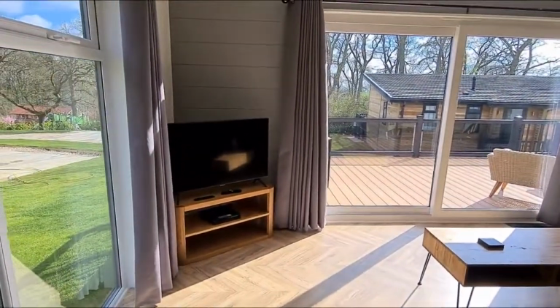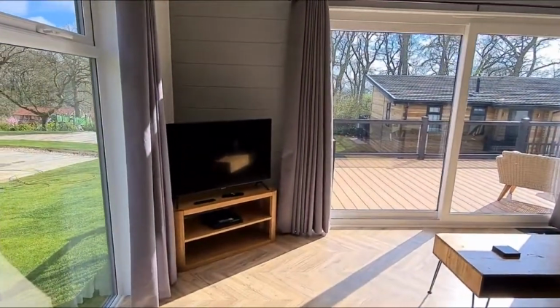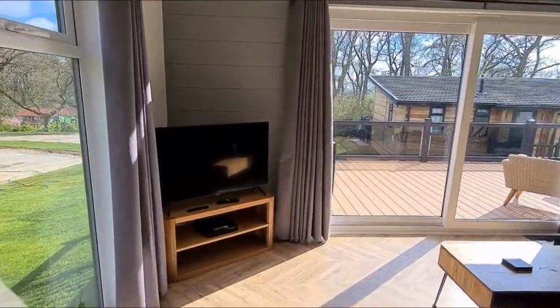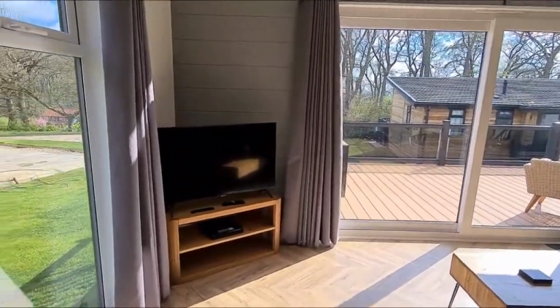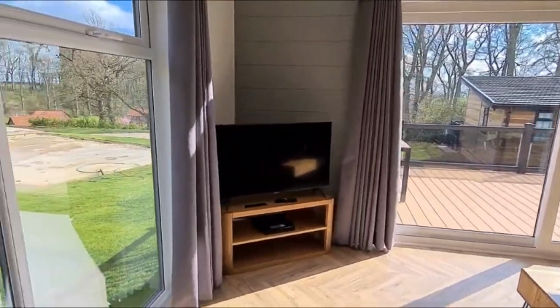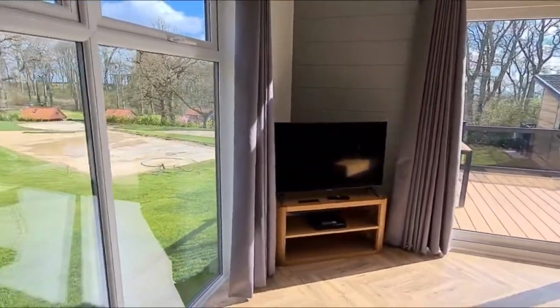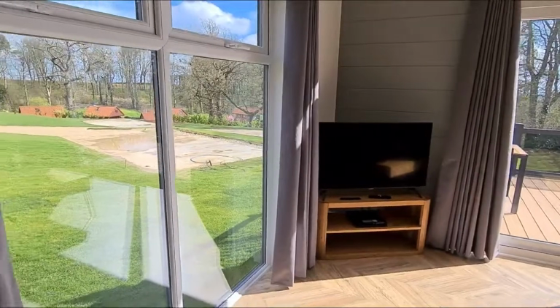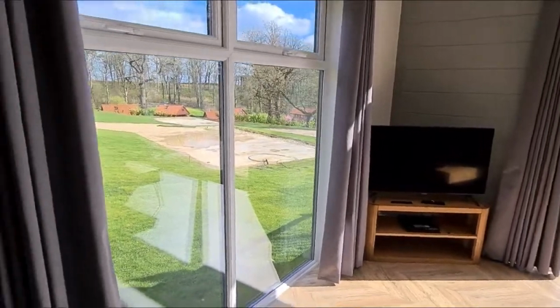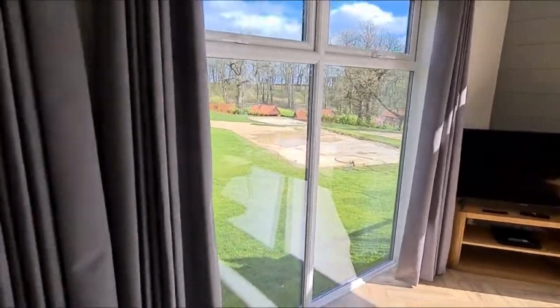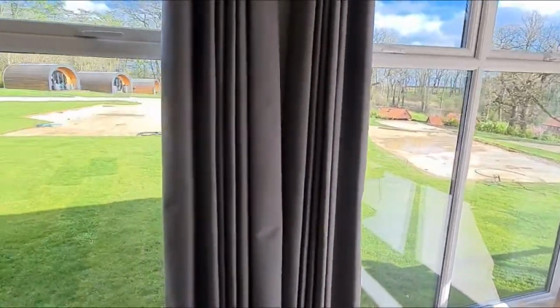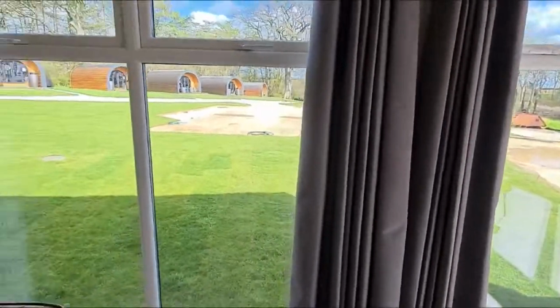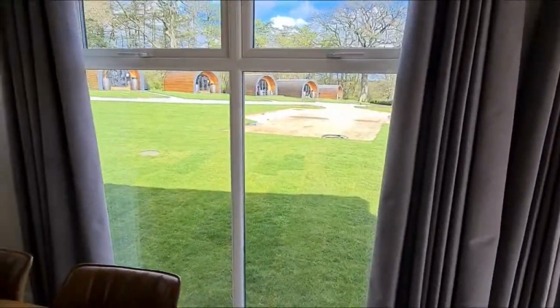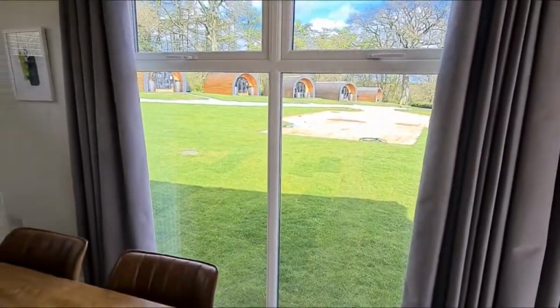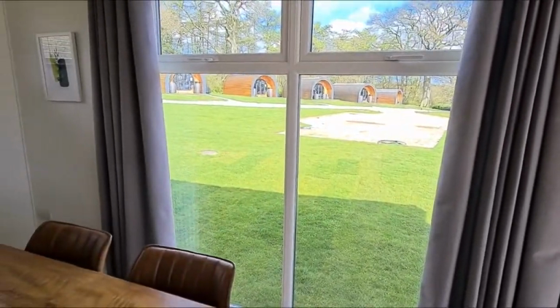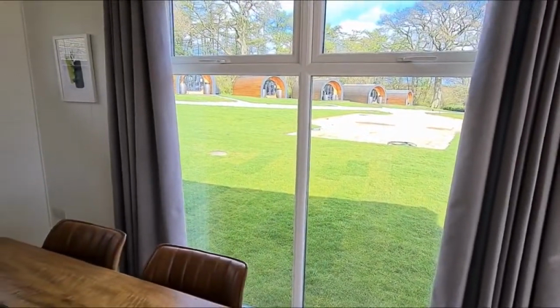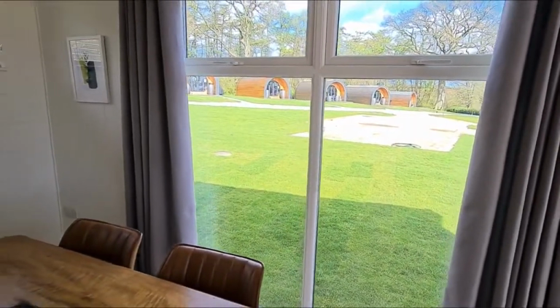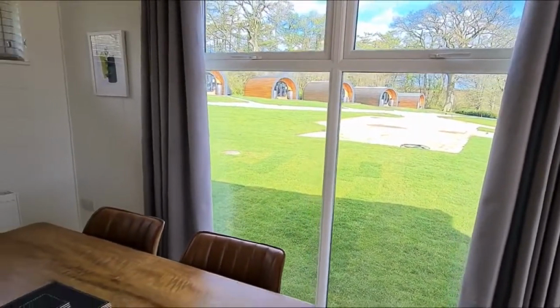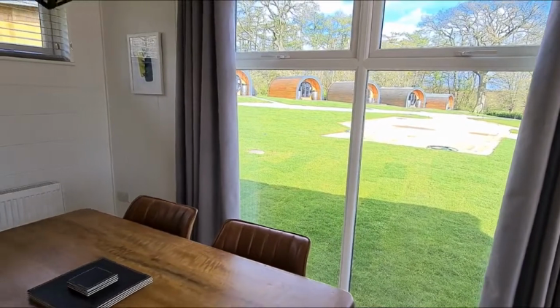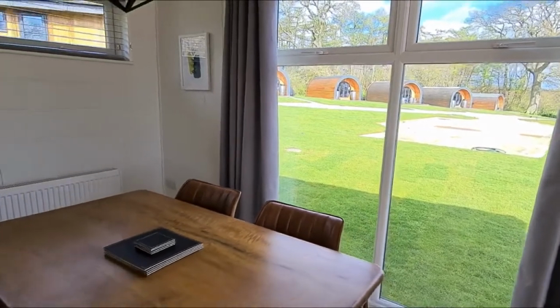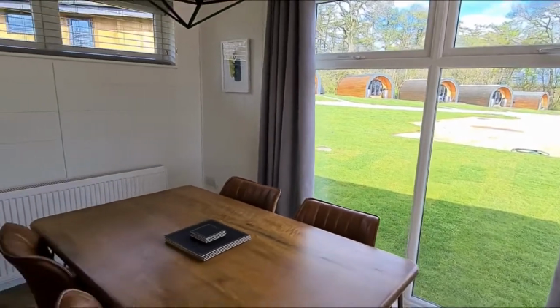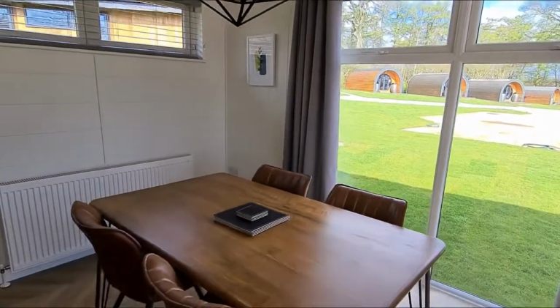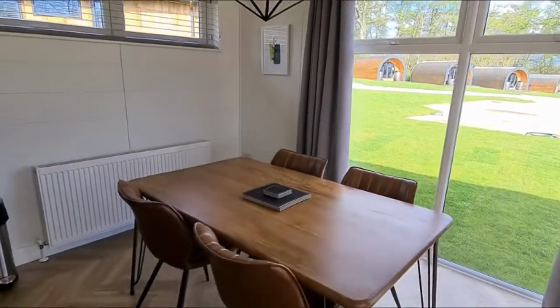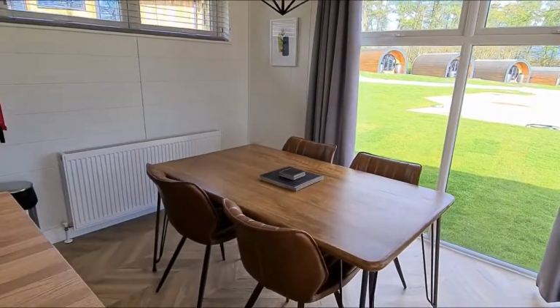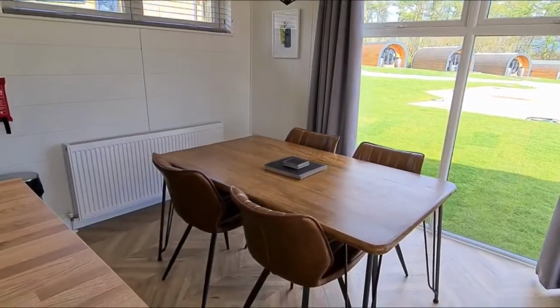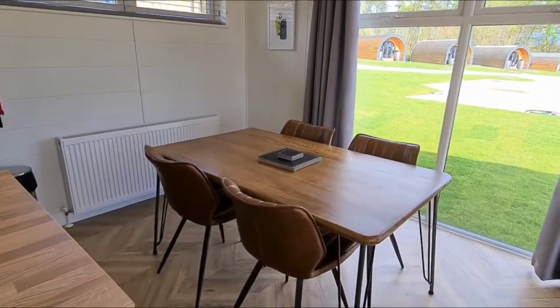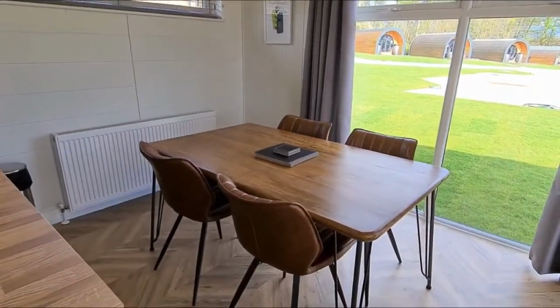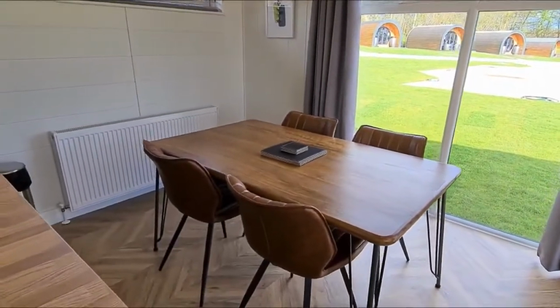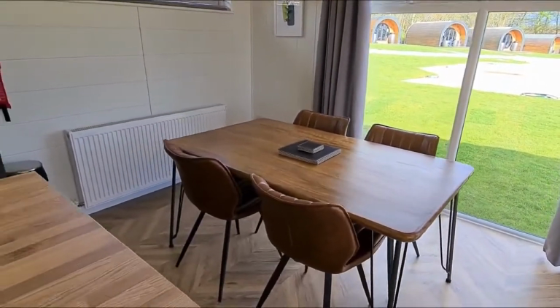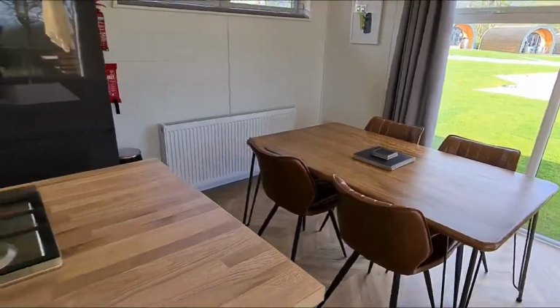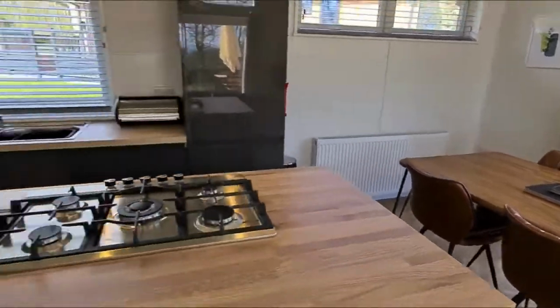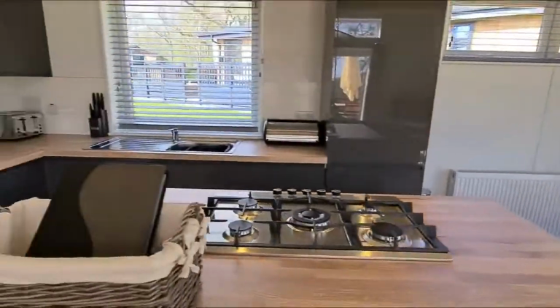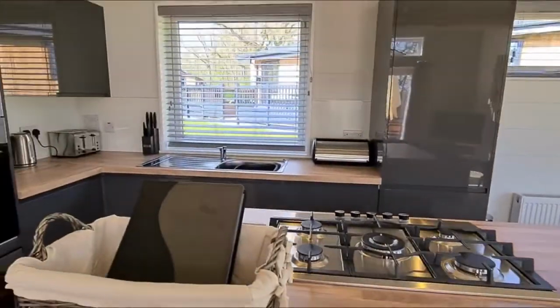You've got your TV and views out onto some very cute pods. There's also our dining area in case you fancy eating in.